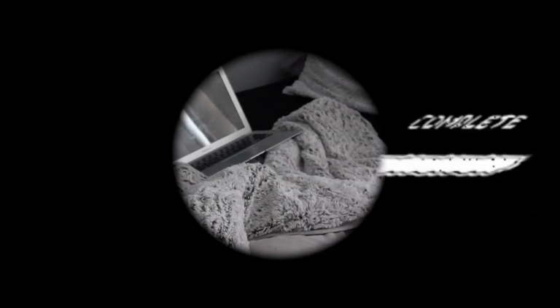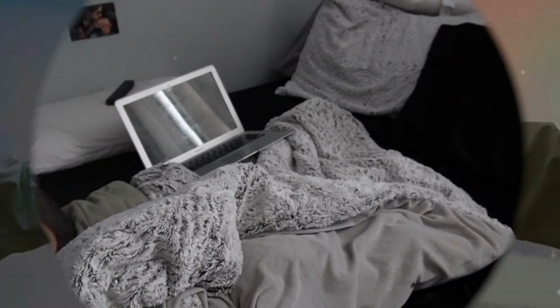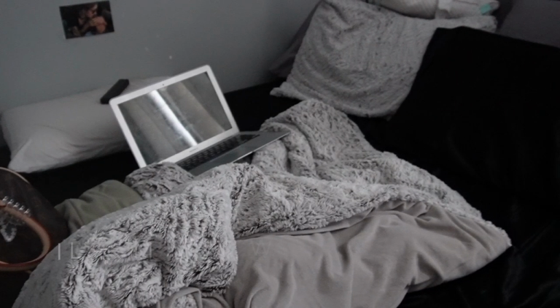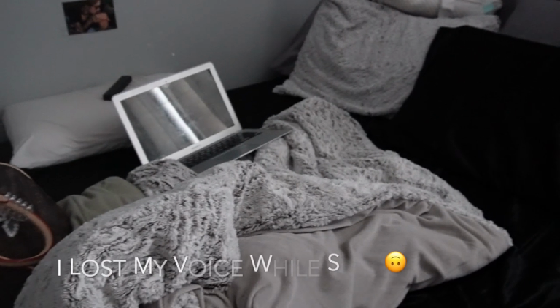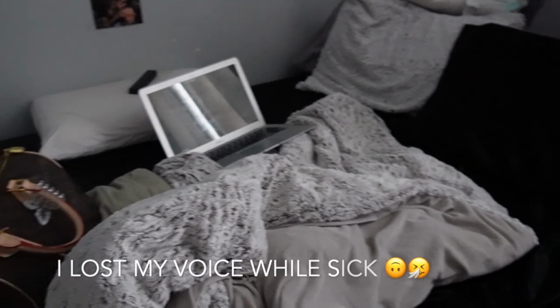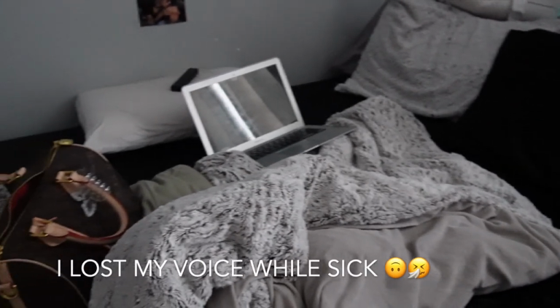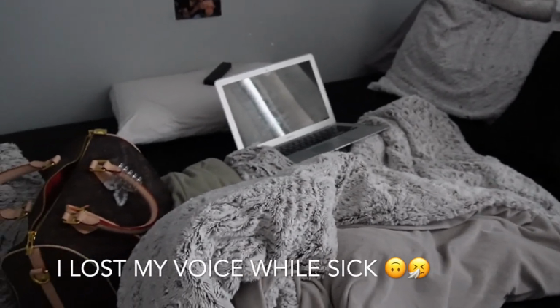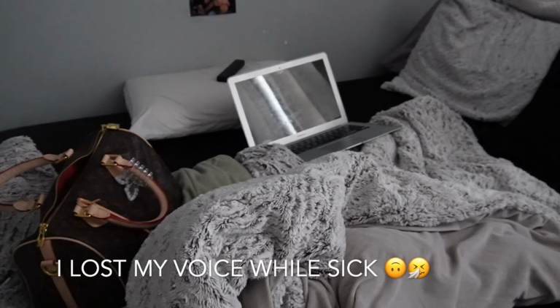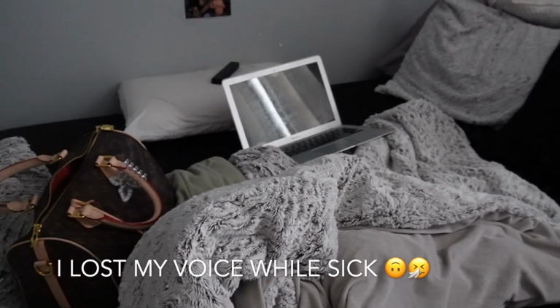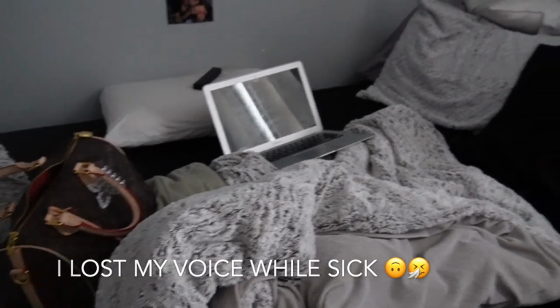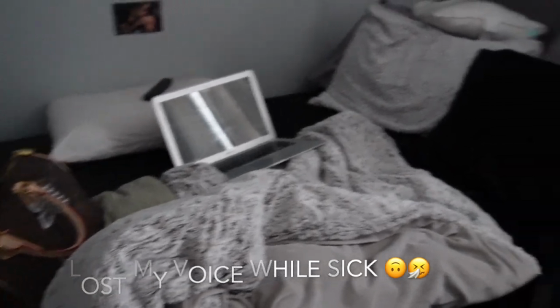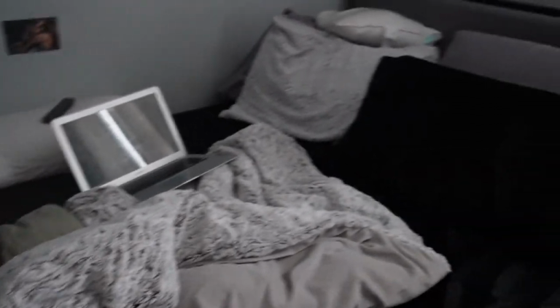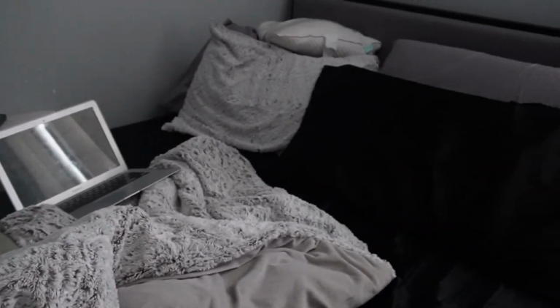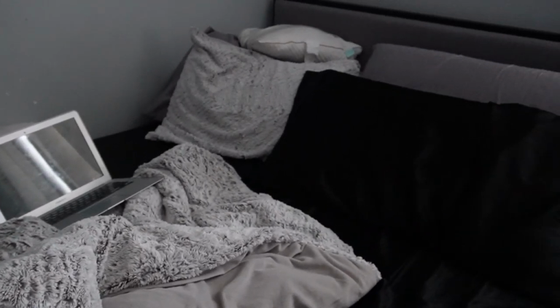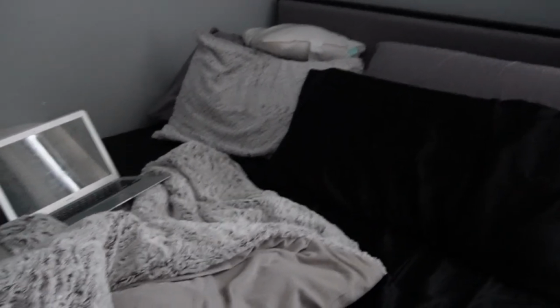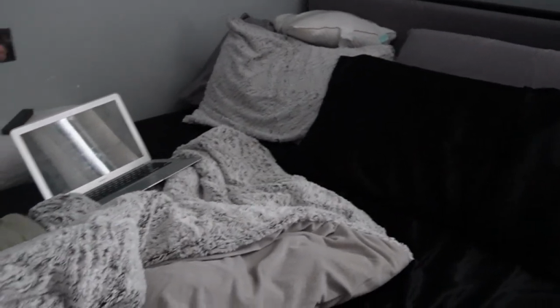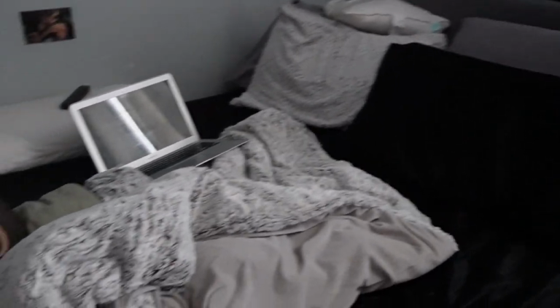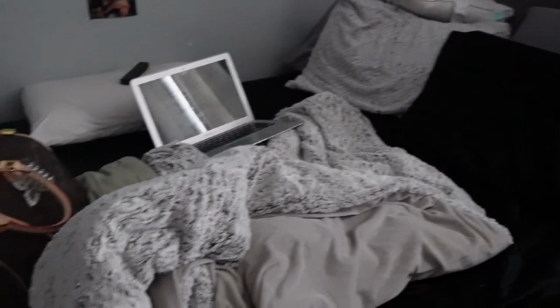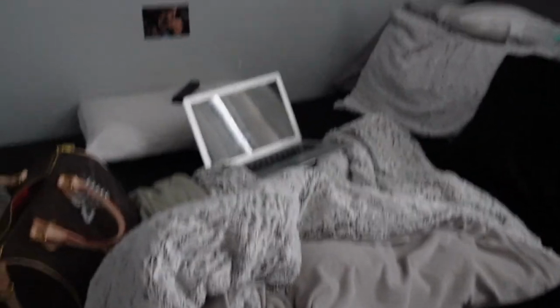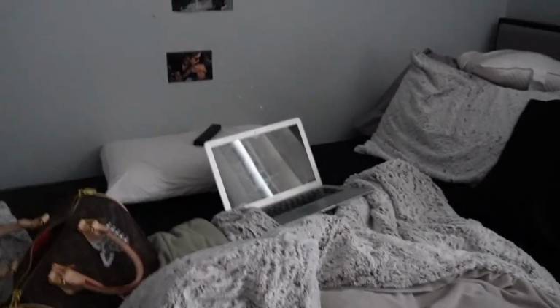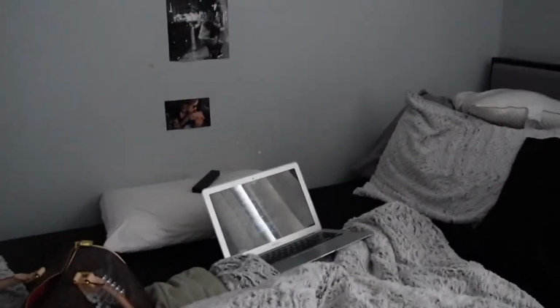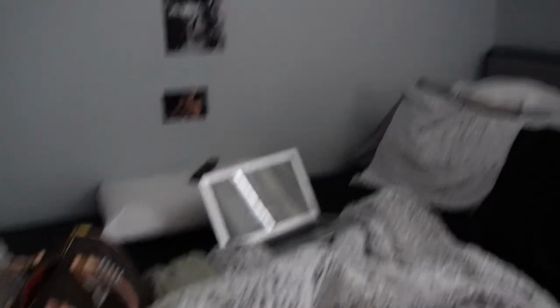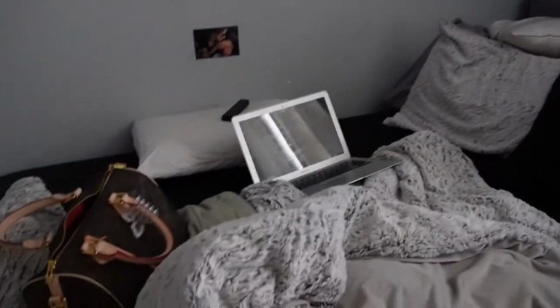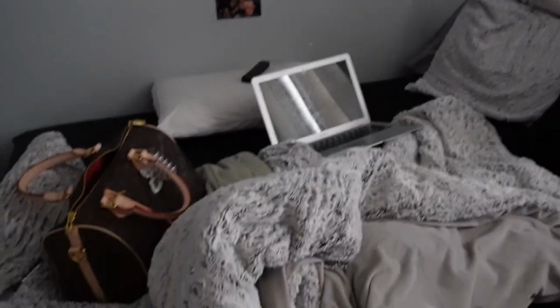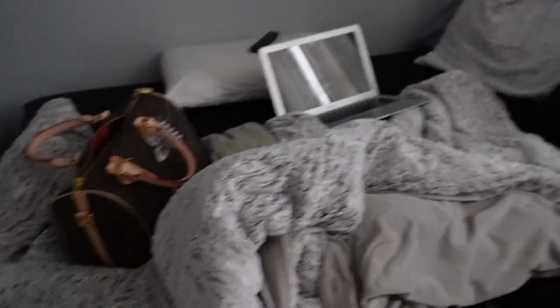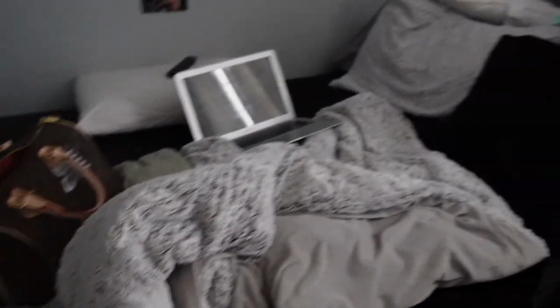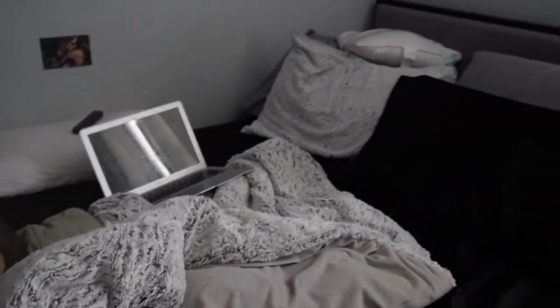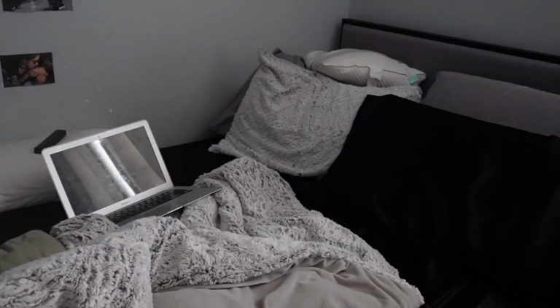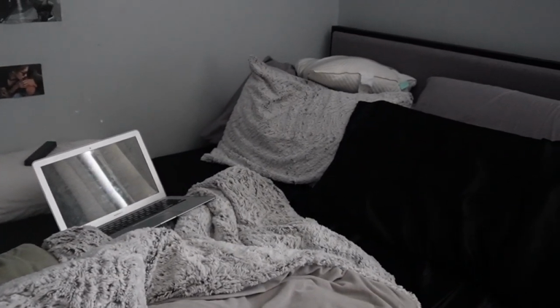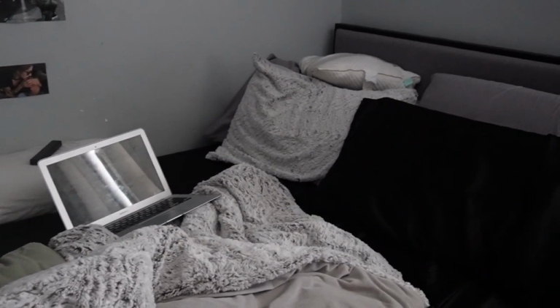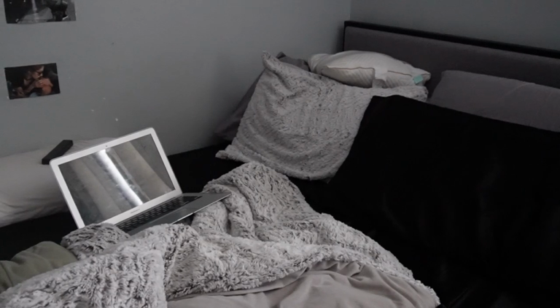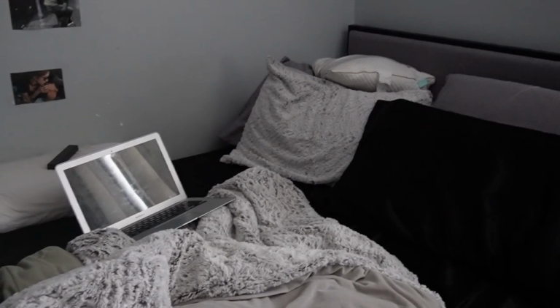This is literally my bed right now. It looks a mess, I know, but this is literally my stay-at-home-with-me.